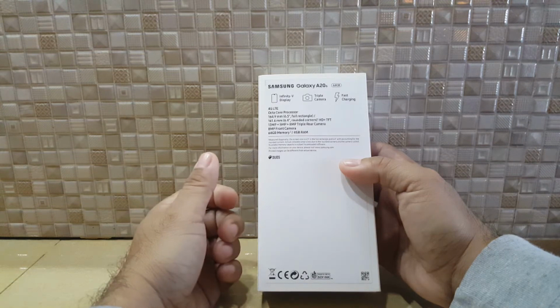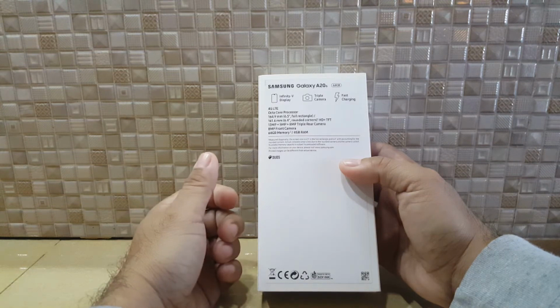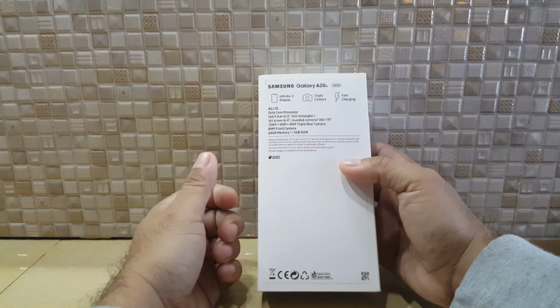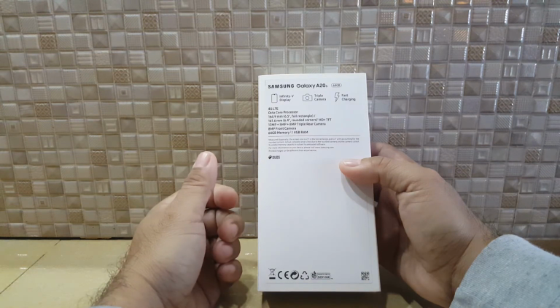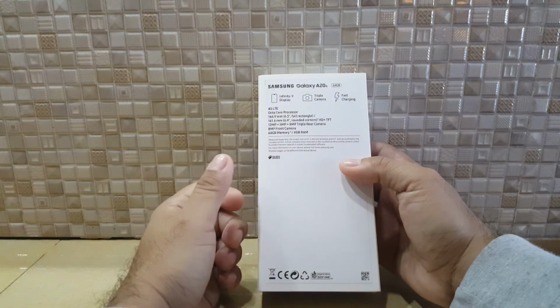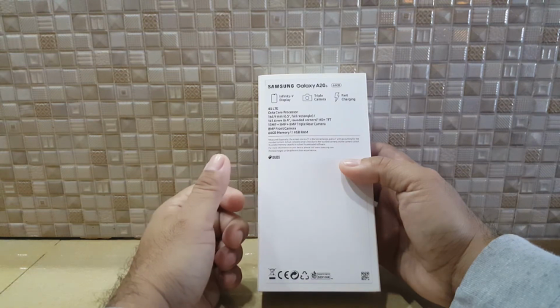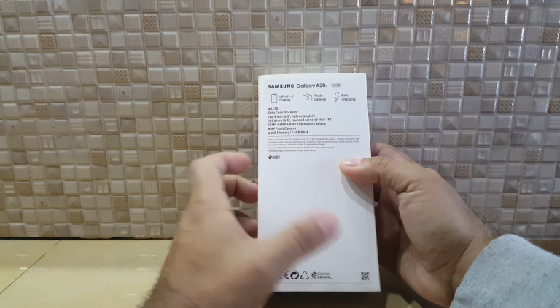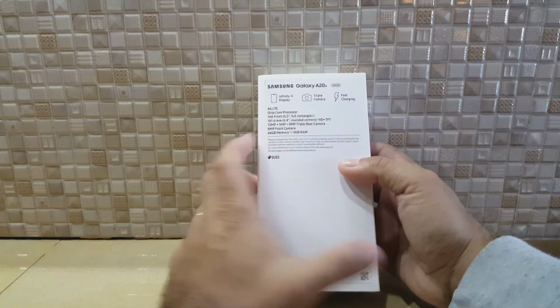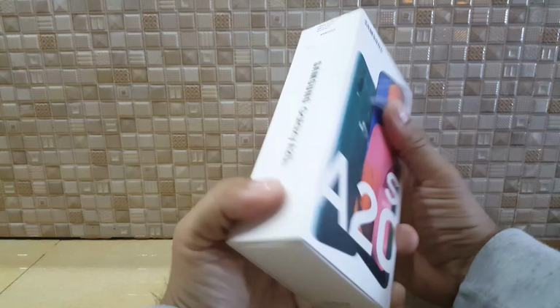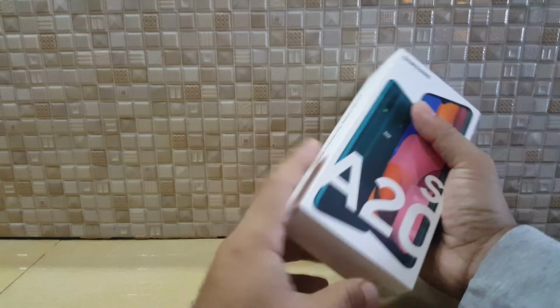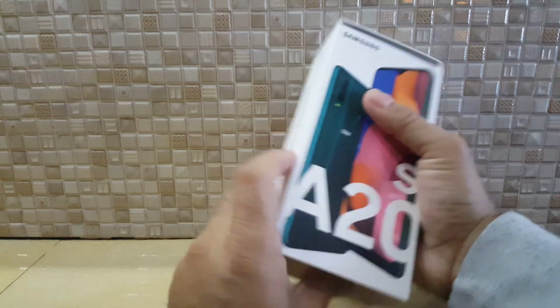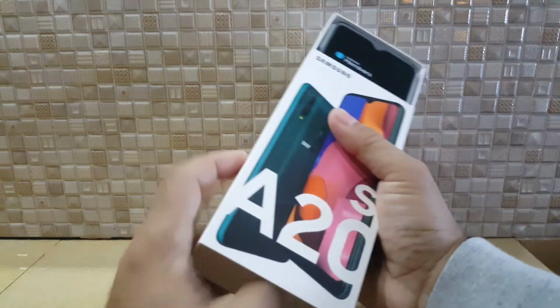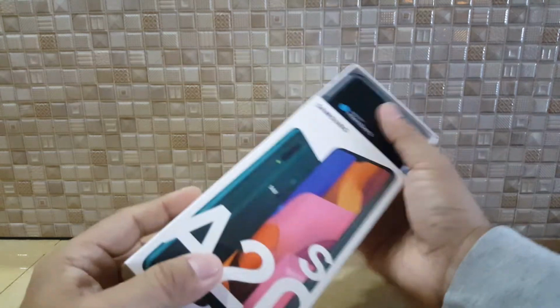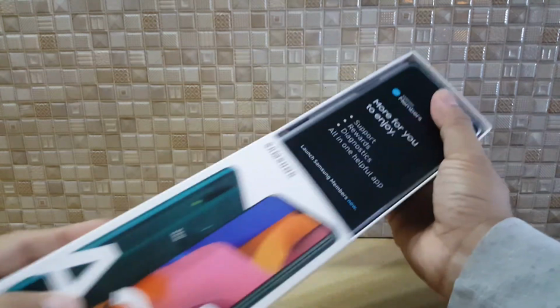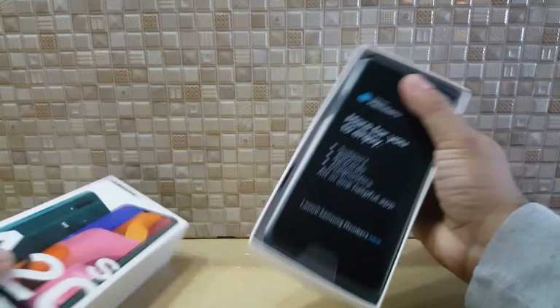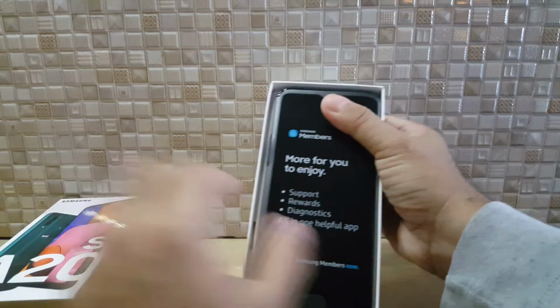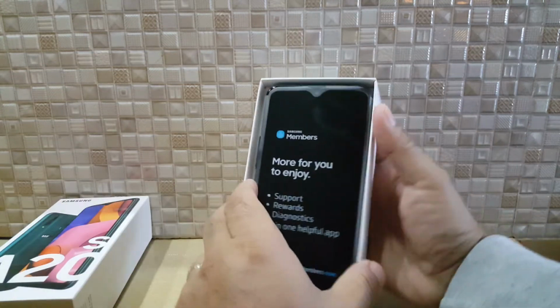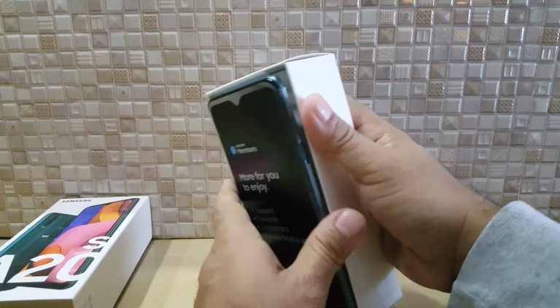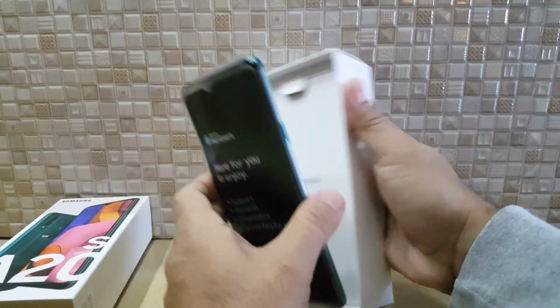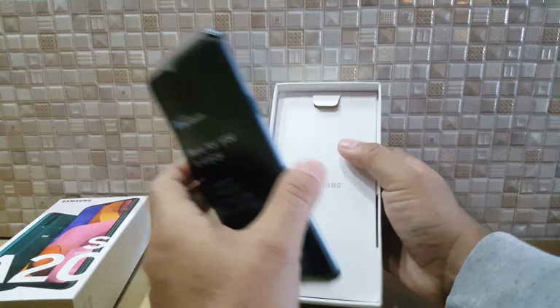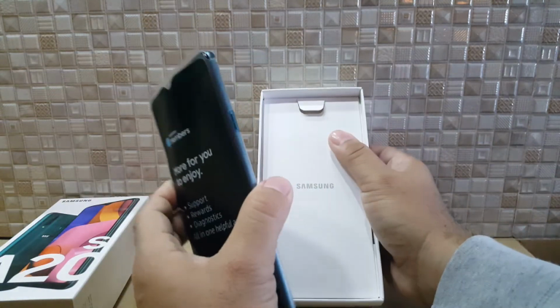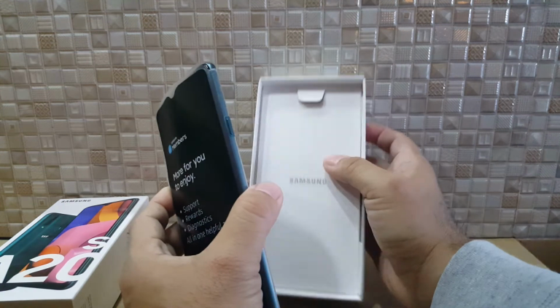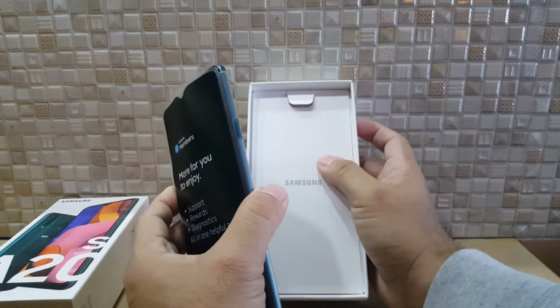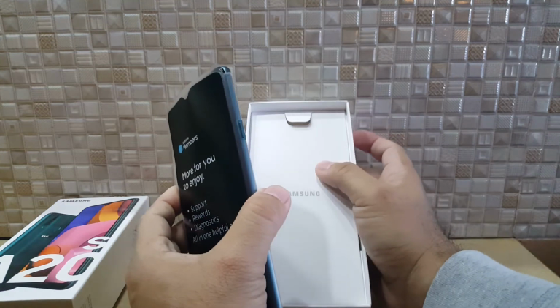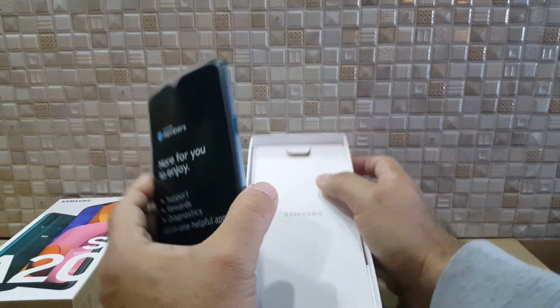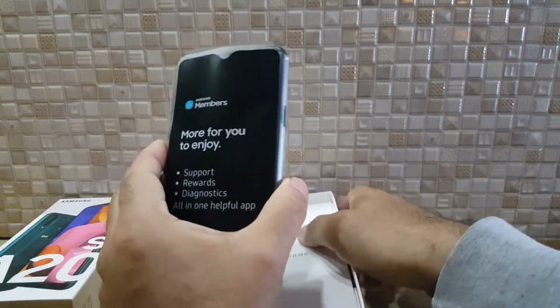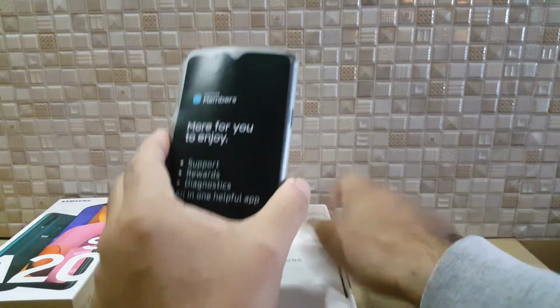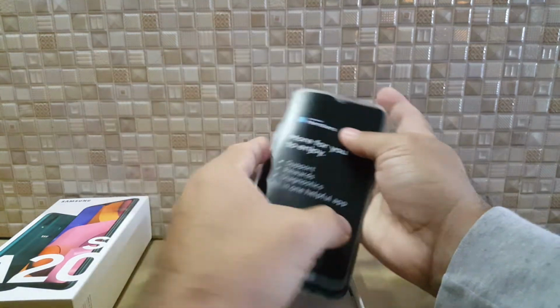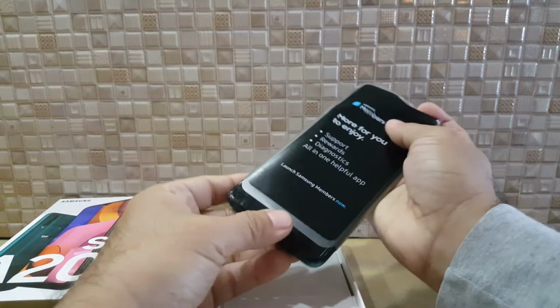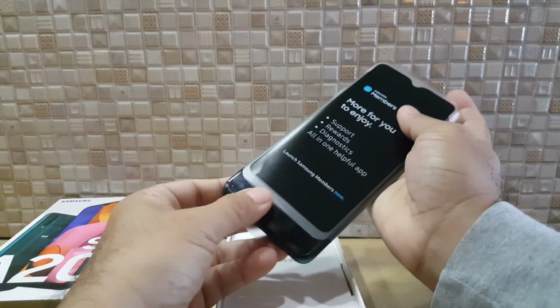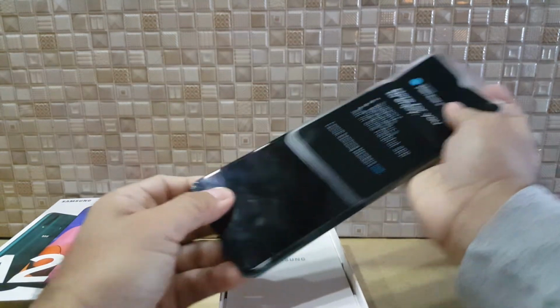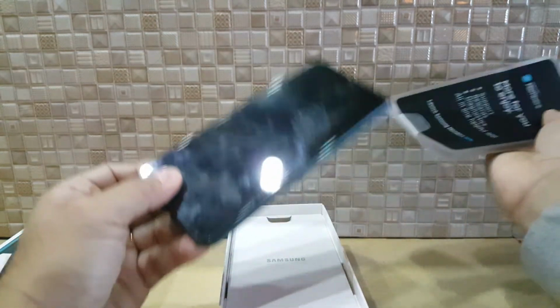The front camera is 8 megapixels. It has 64 gigabytes of storage and 4 gigabytes of RAM. This phone came out around November 2019.